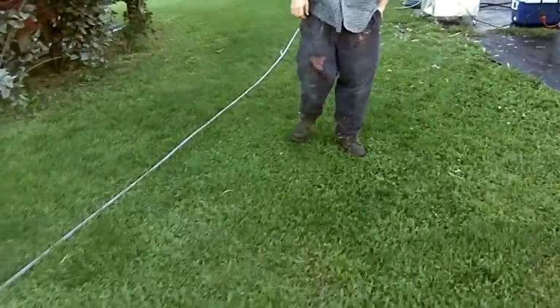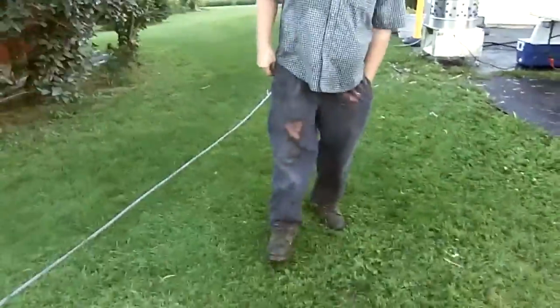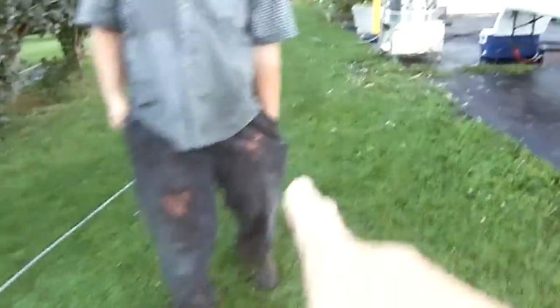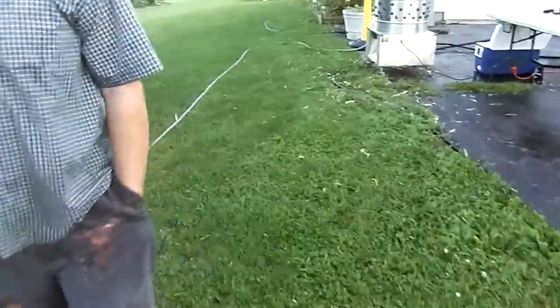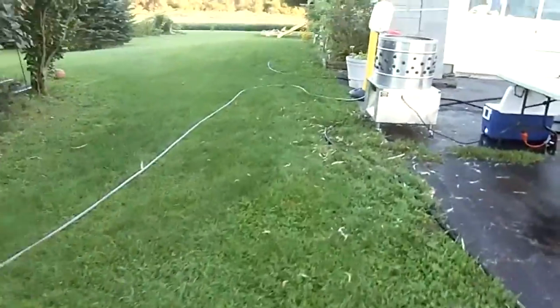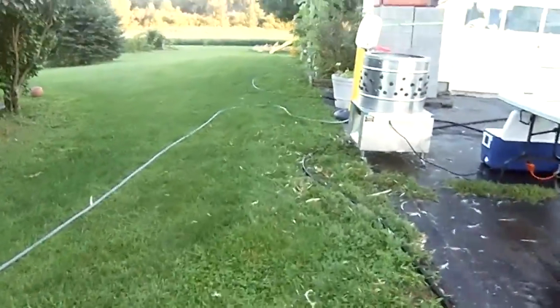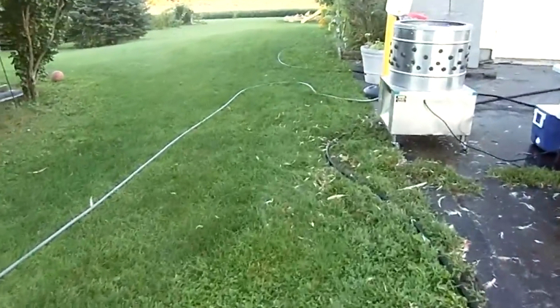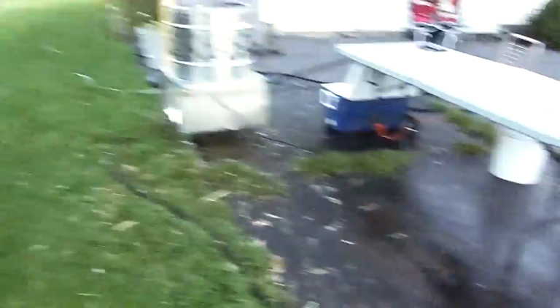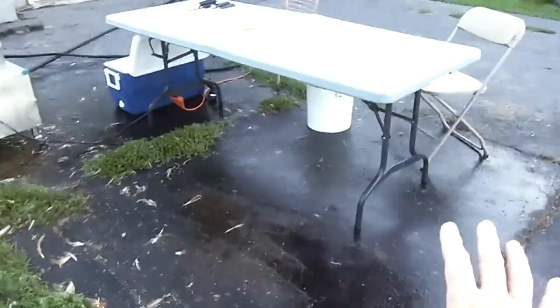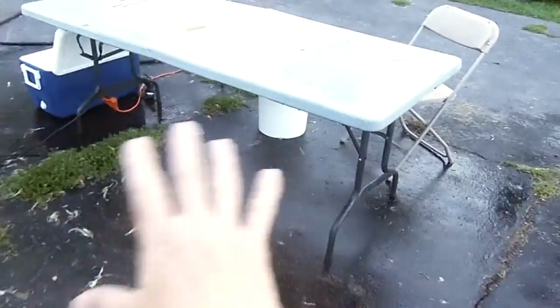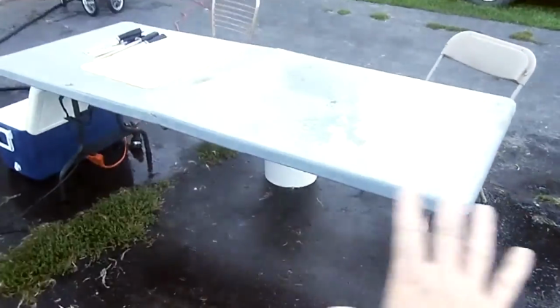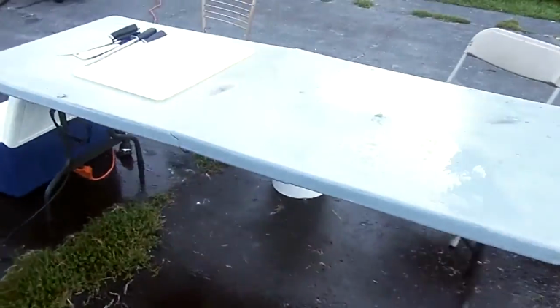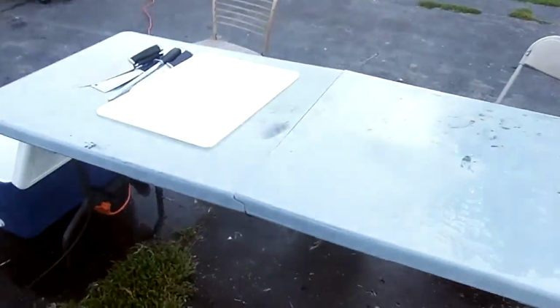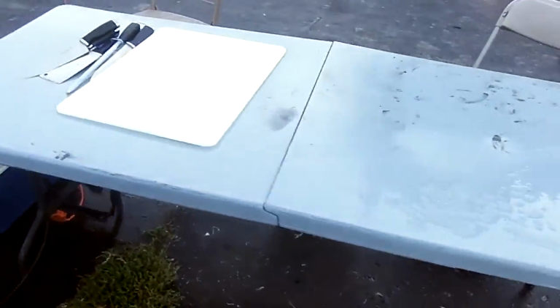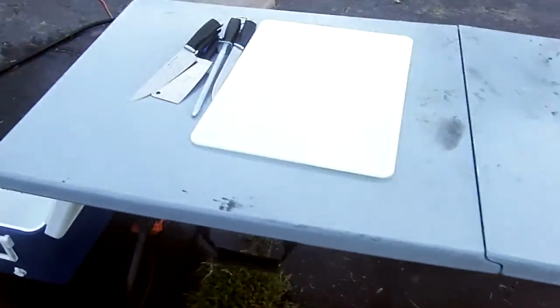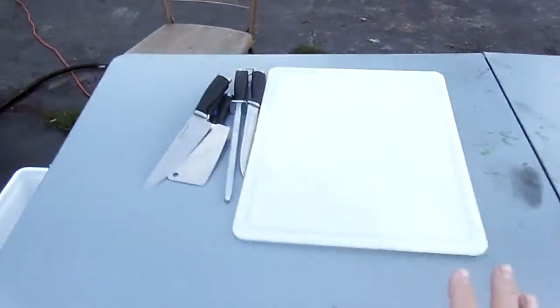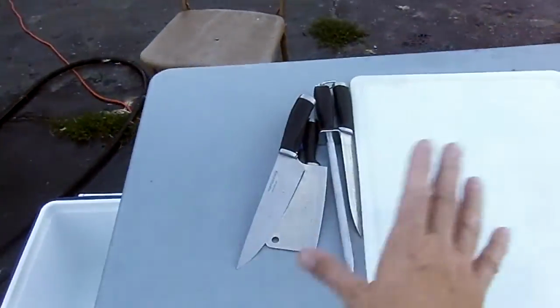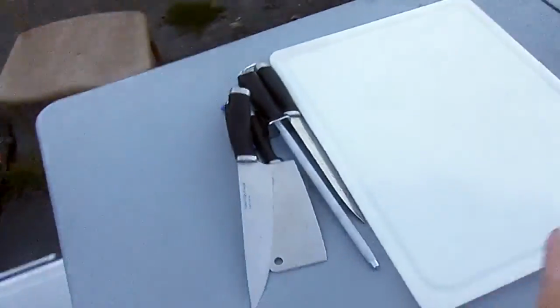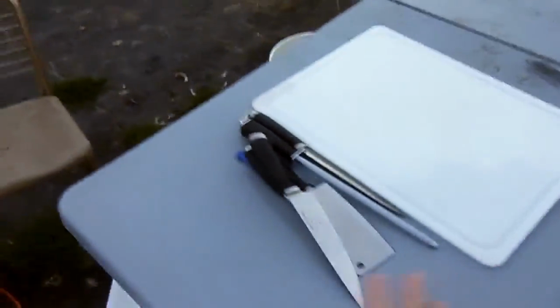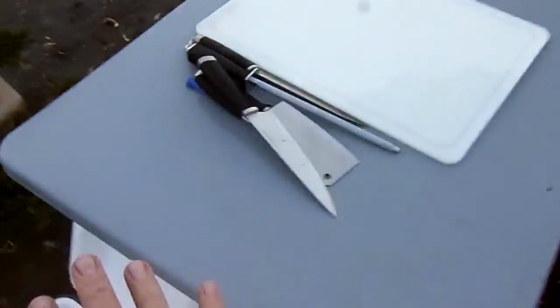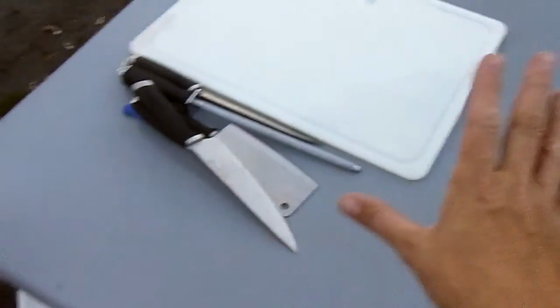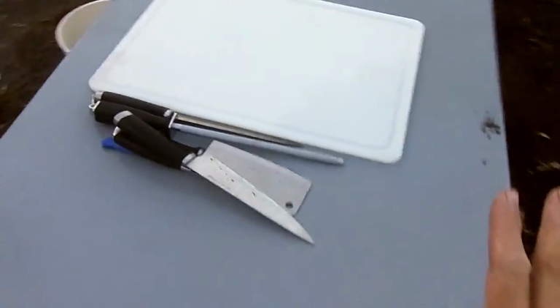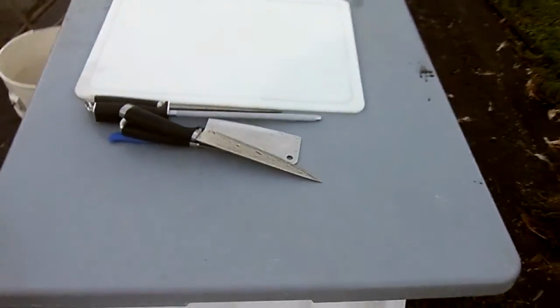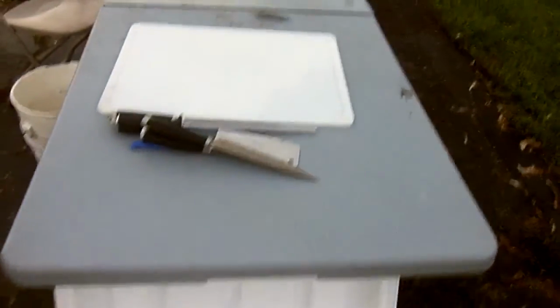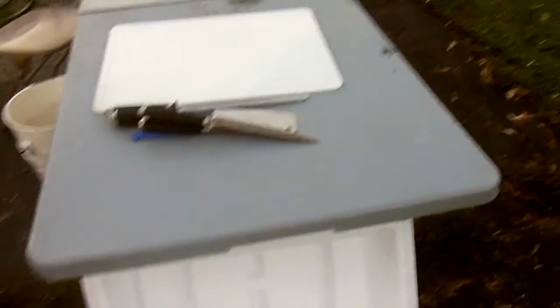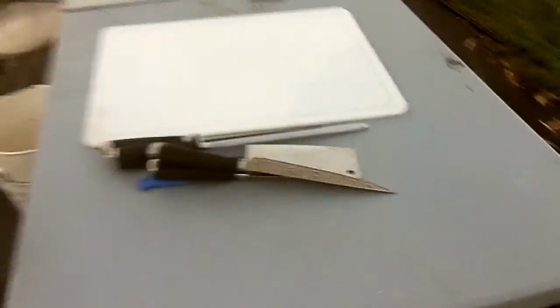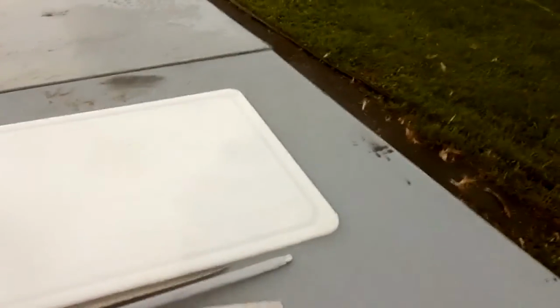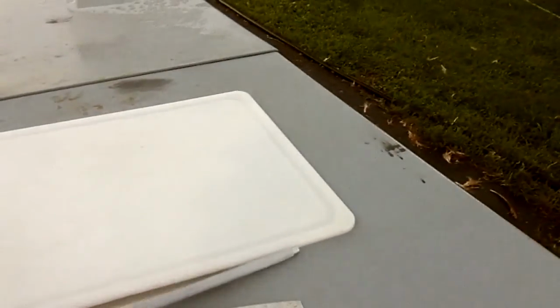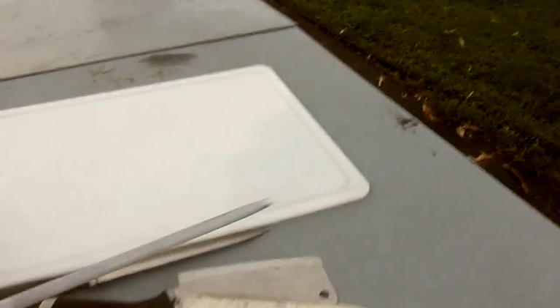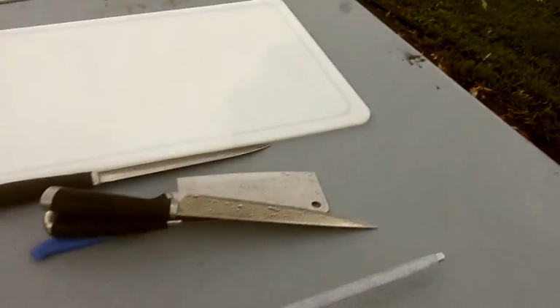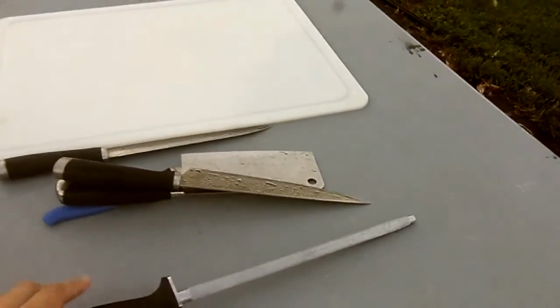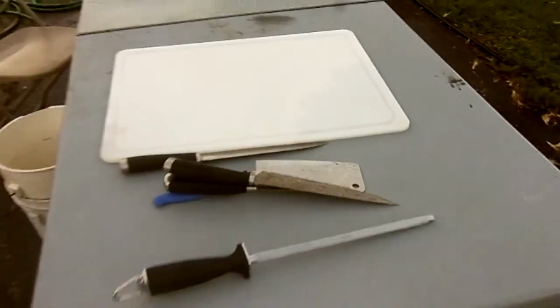Here you see we have the garden hose run. This is our processing table. Knives — these are all just like Walmart knives and things that we had on hand. The key is to have a good sharpening steel.